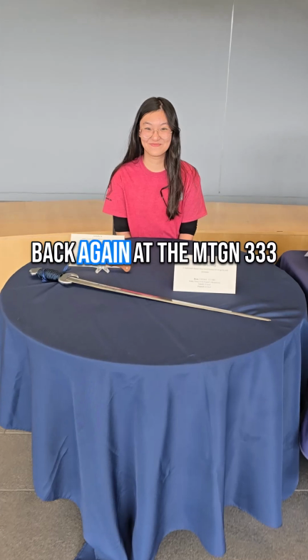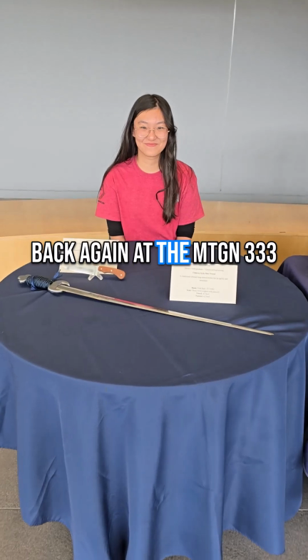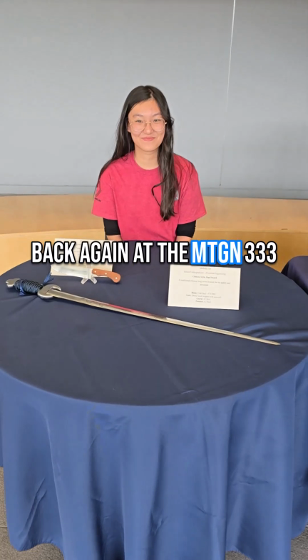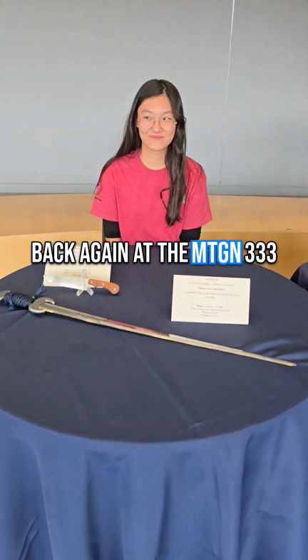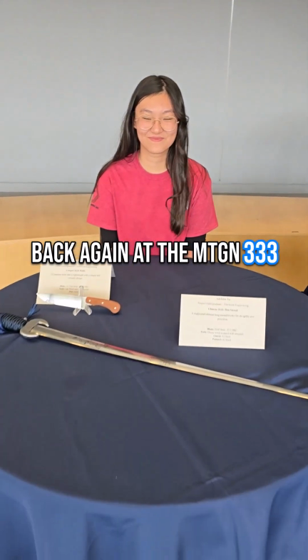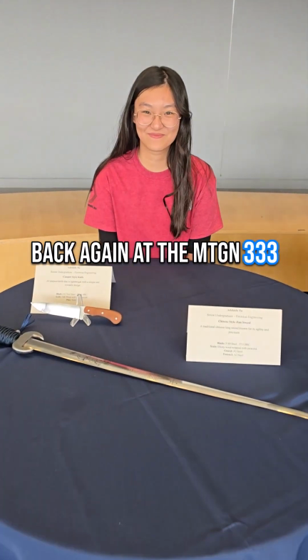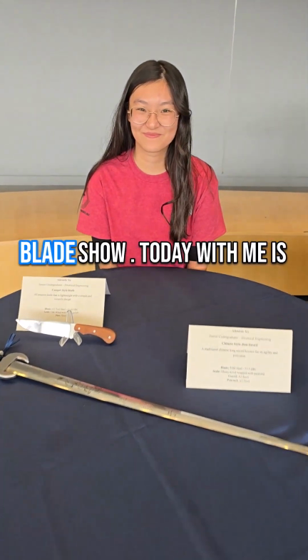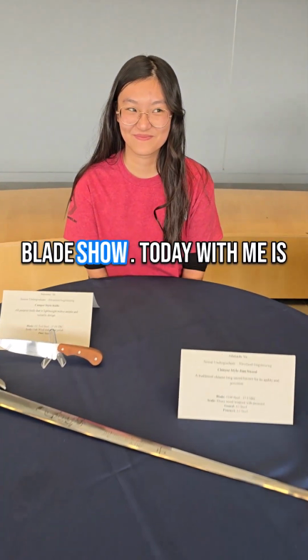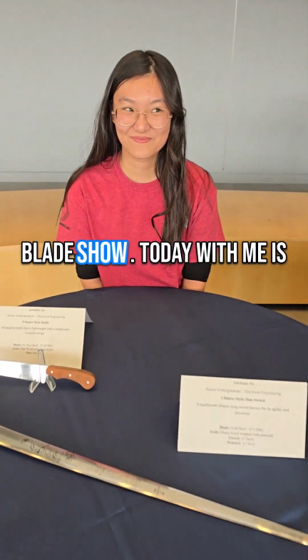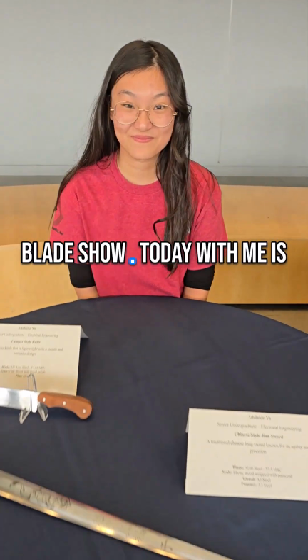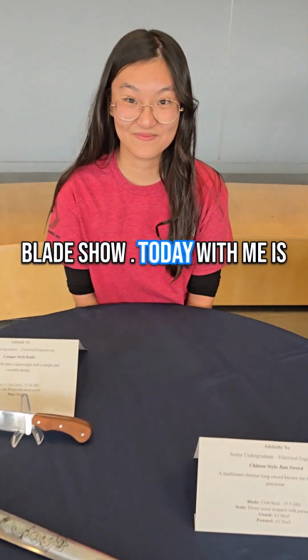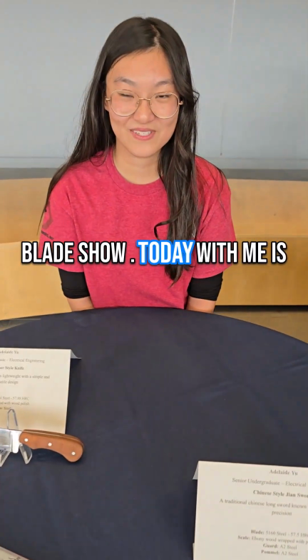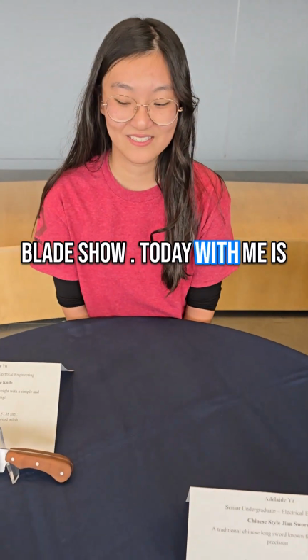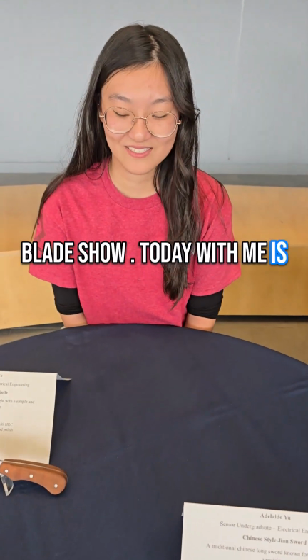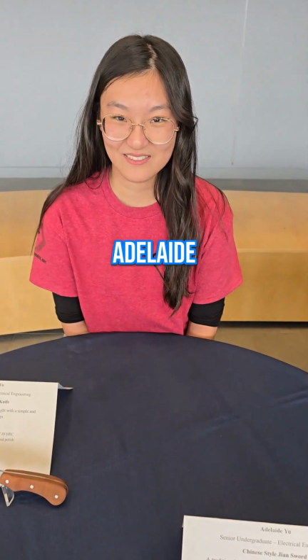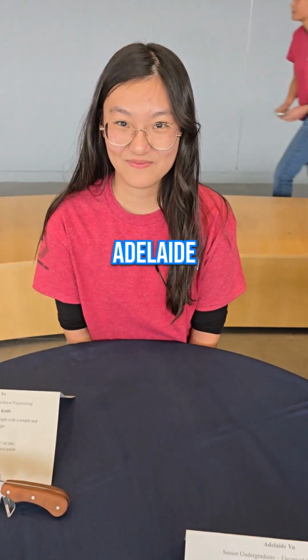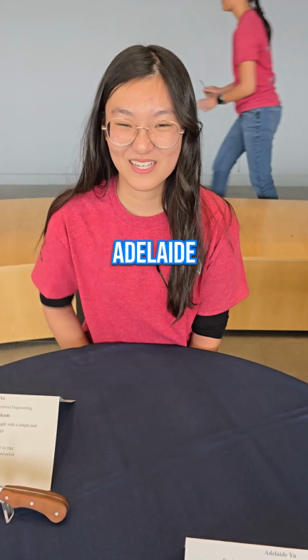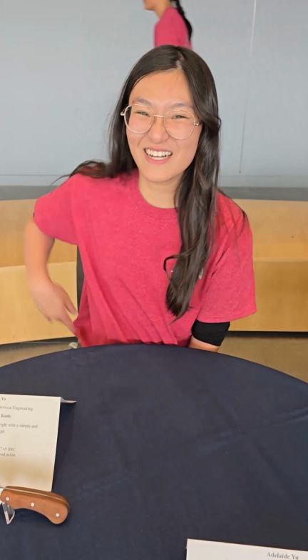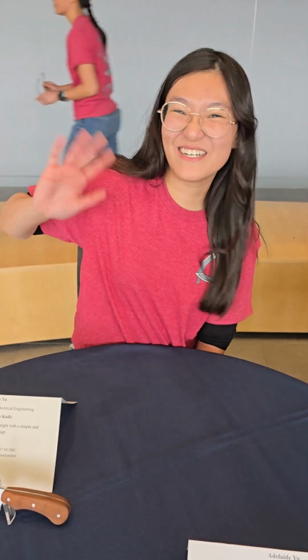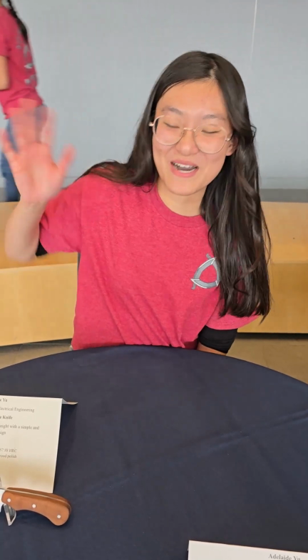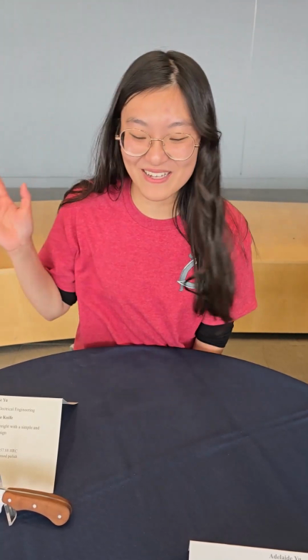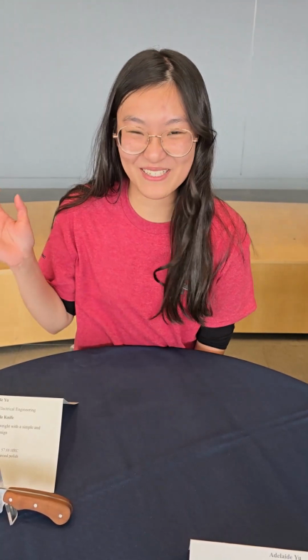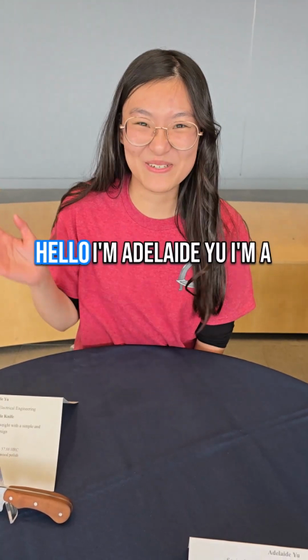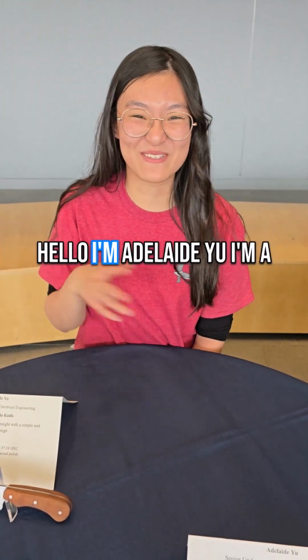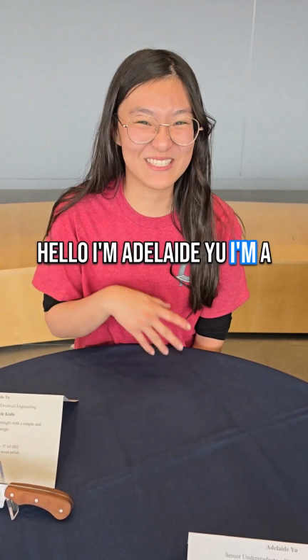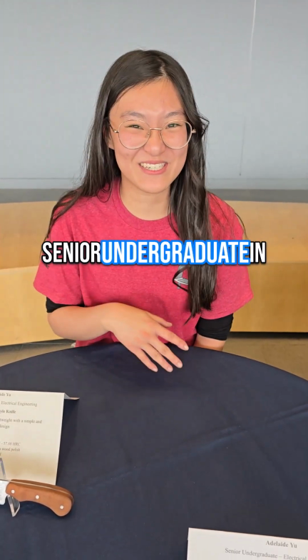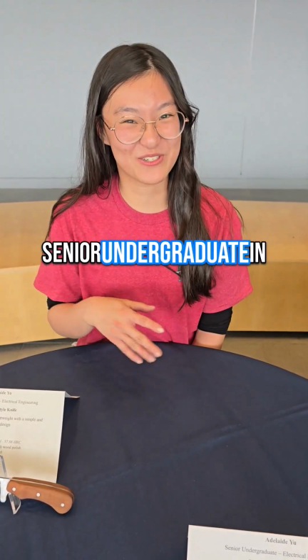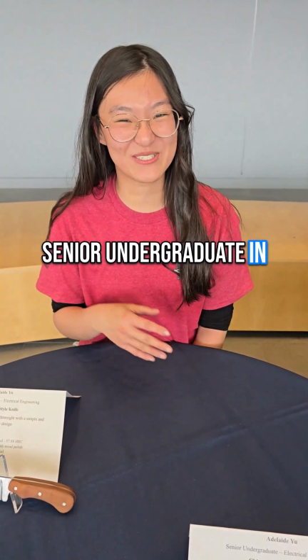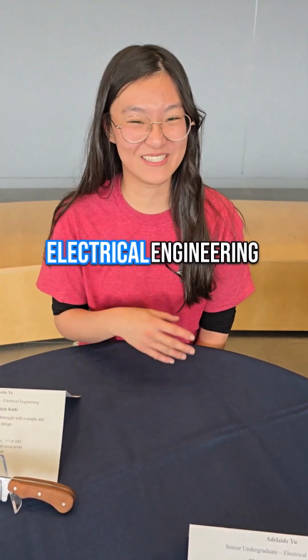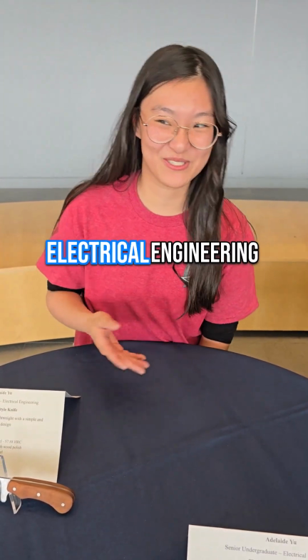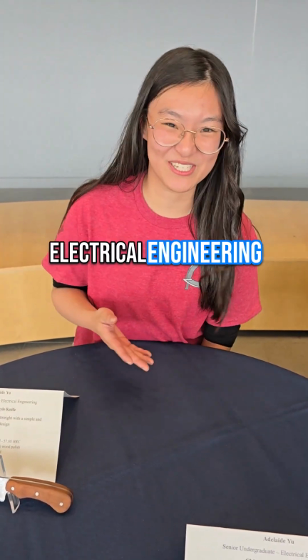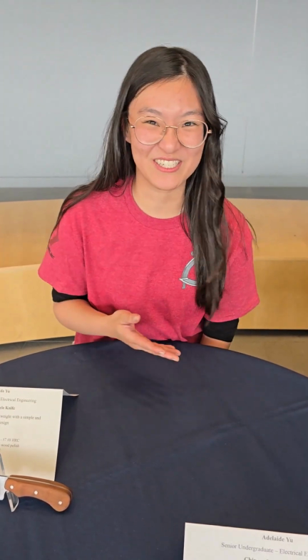Welcome back again at the MTGN 333 Blade Show. Today with me is Adelaide. Hello, I'm Adelaide Yu. I'm a senior undergraduate in electrical engineering.